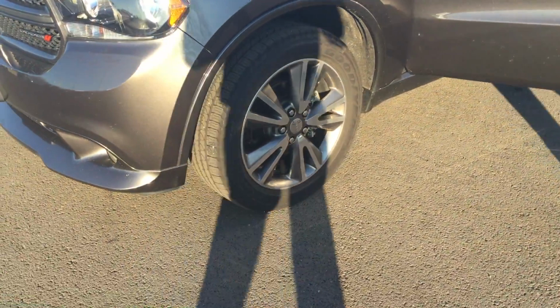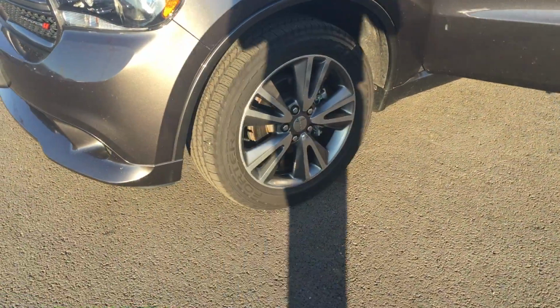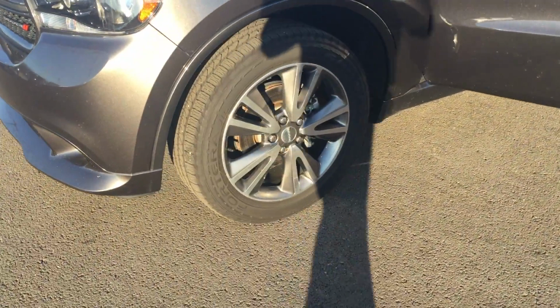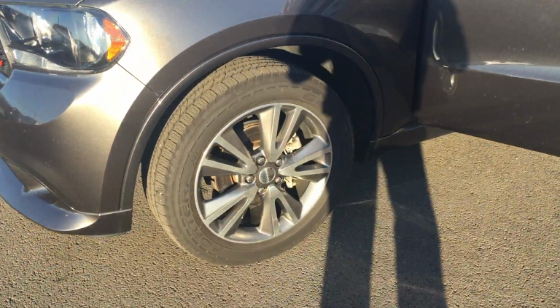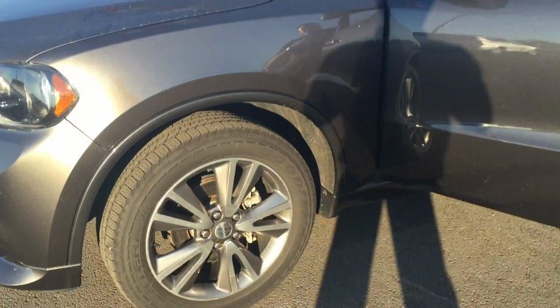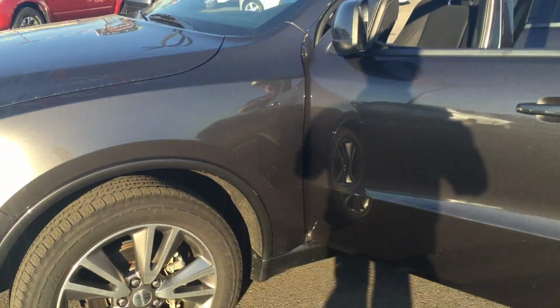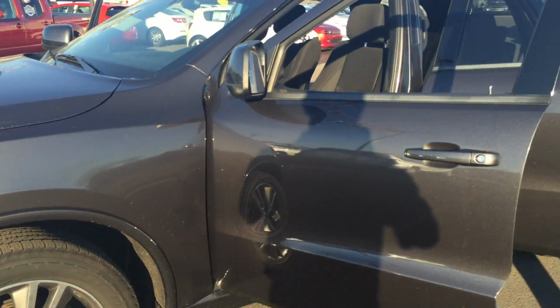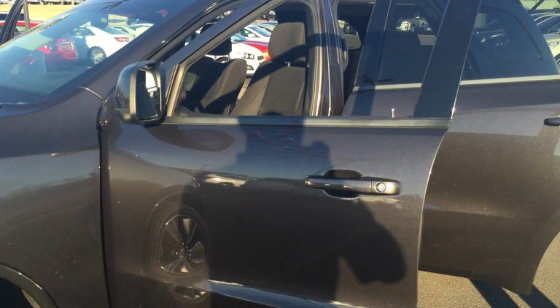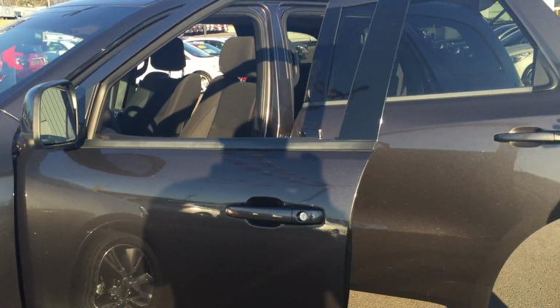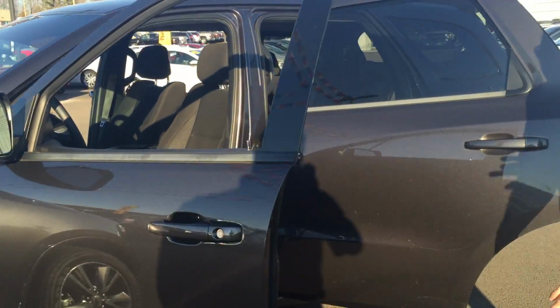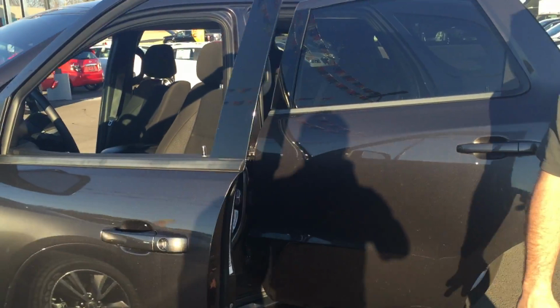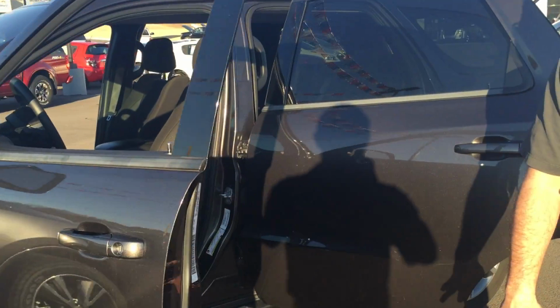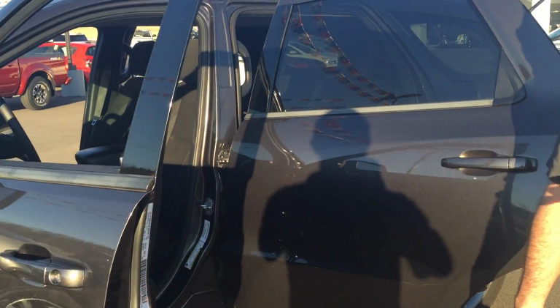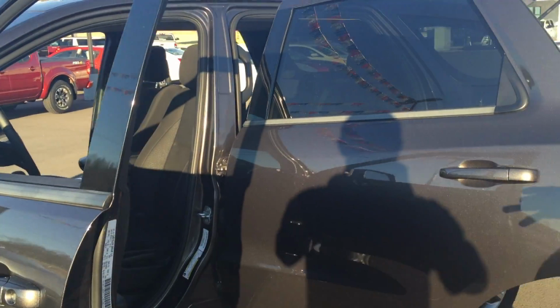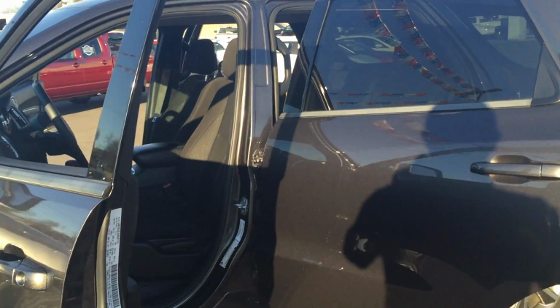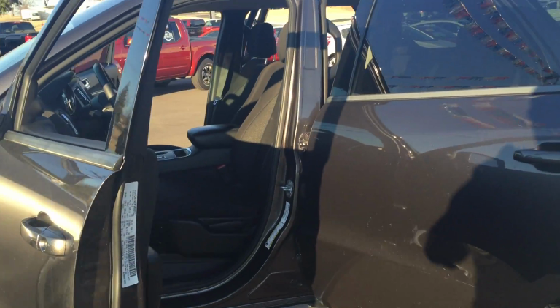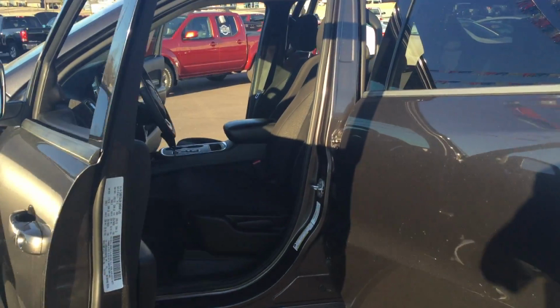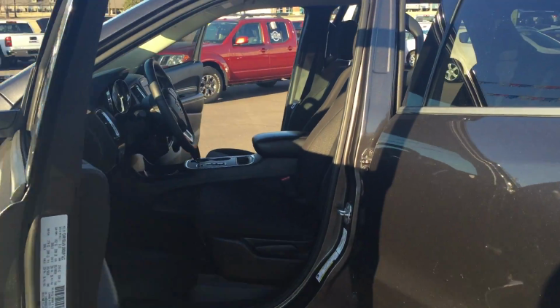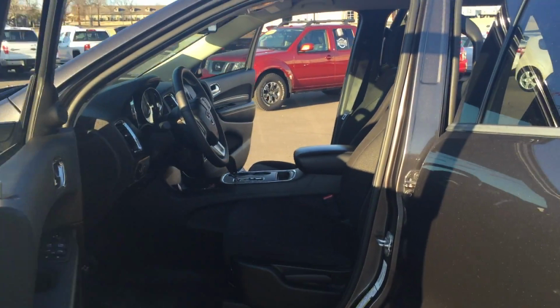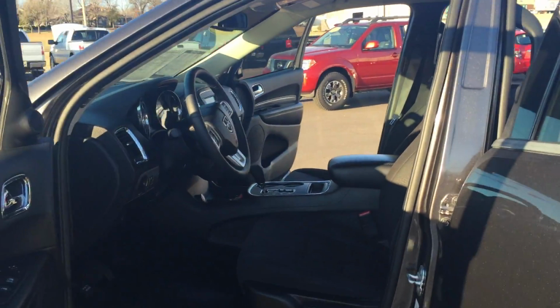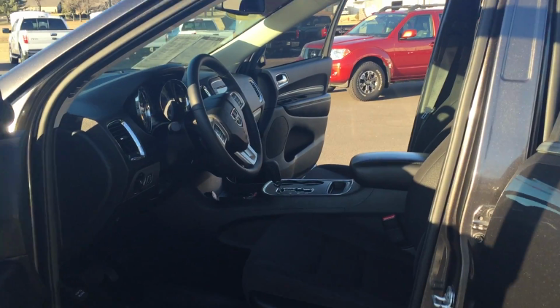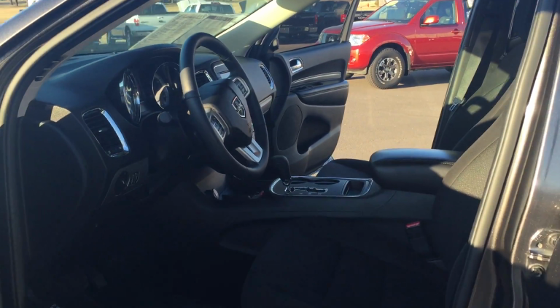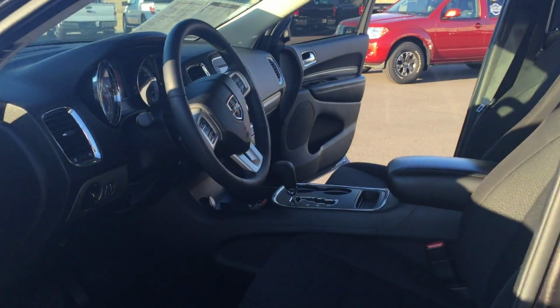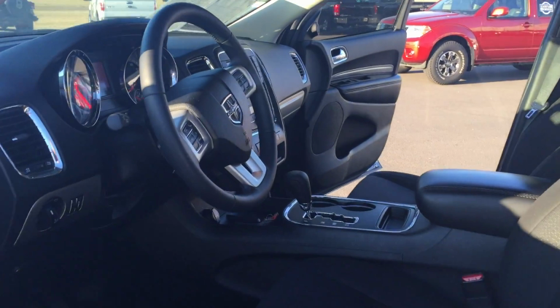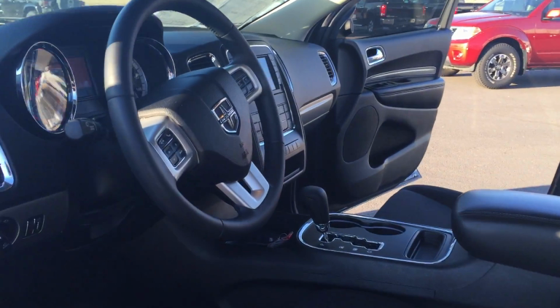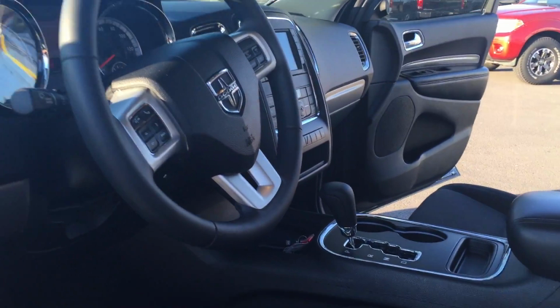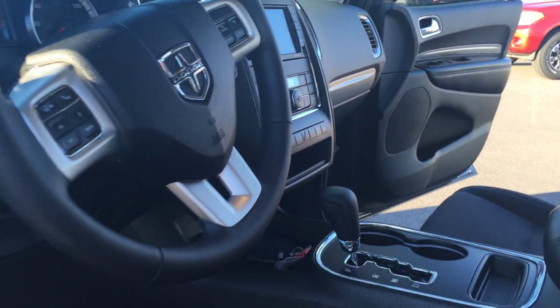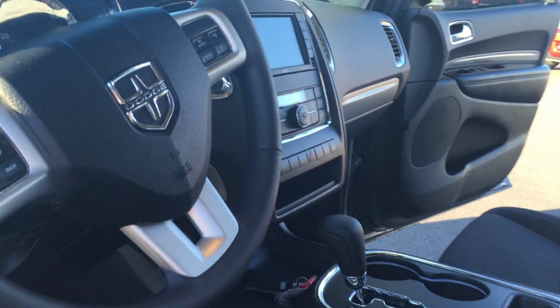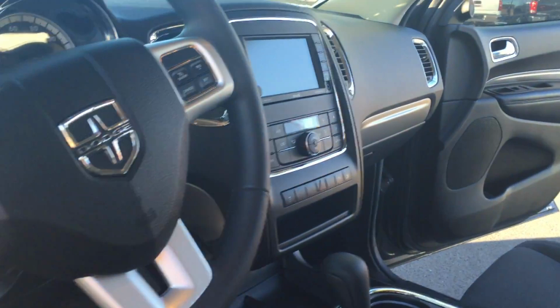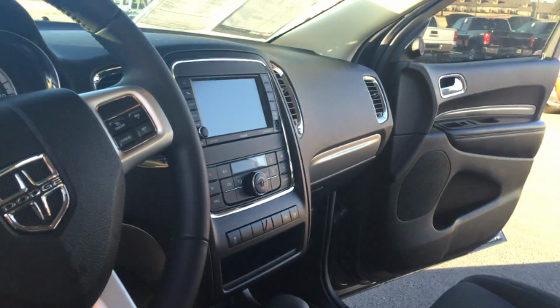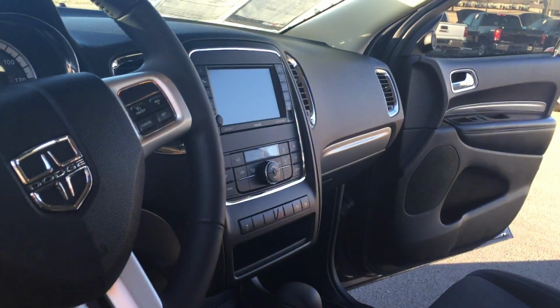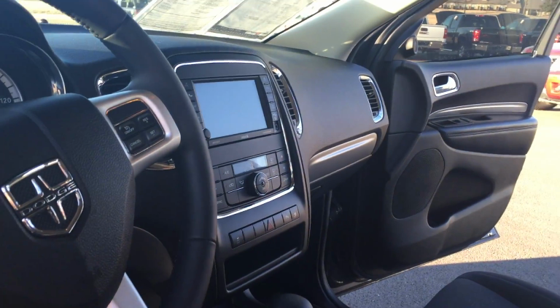It's loaded up with a black interior, things like navigation, backup camera, backup sensors. This thing has a lot to offer — it's a great family vehicle.